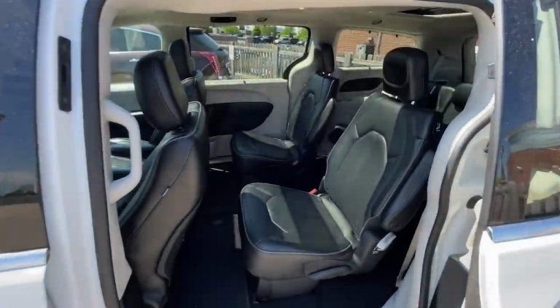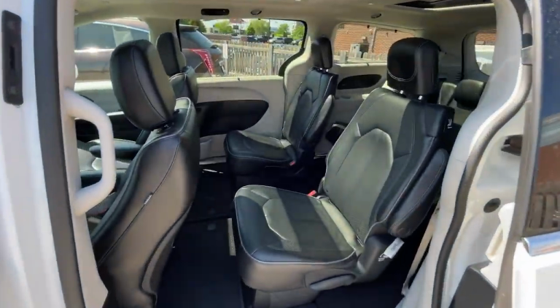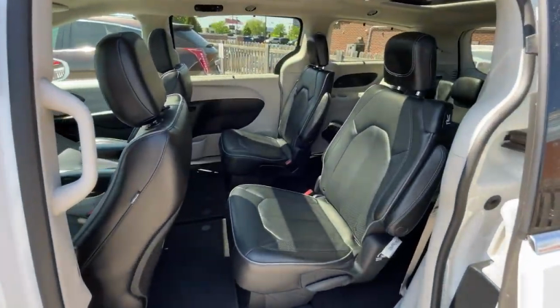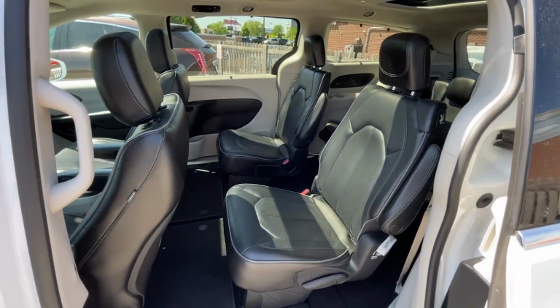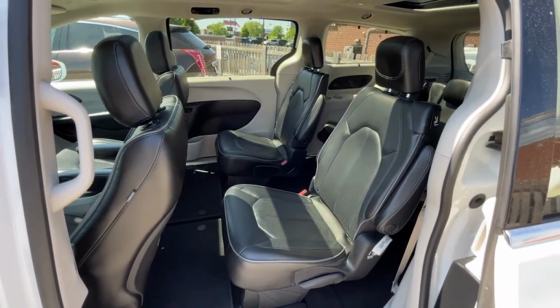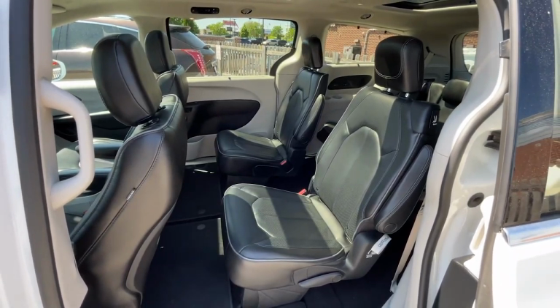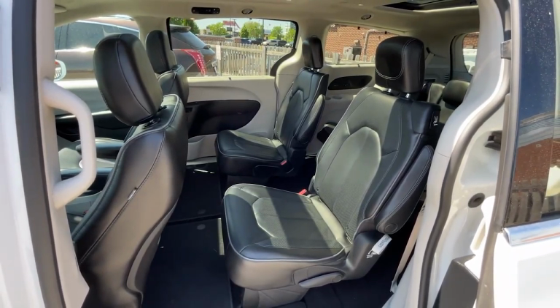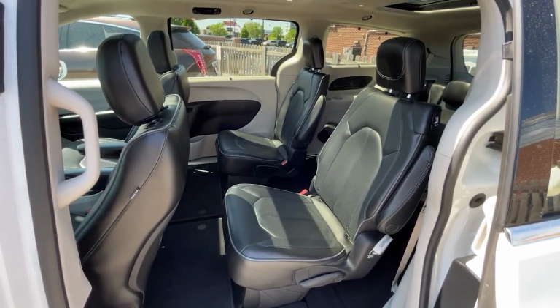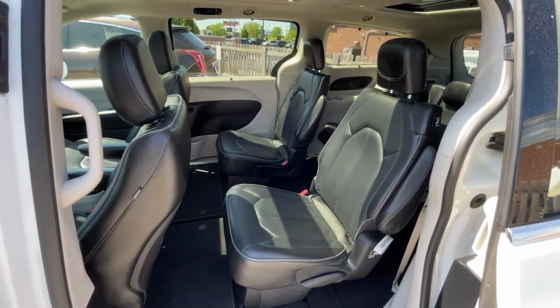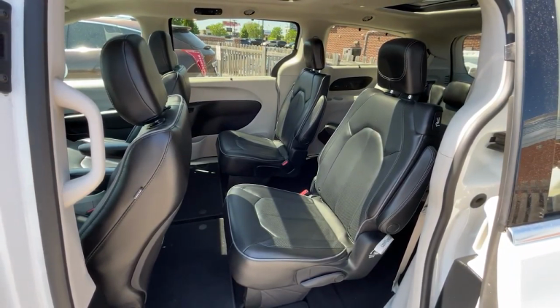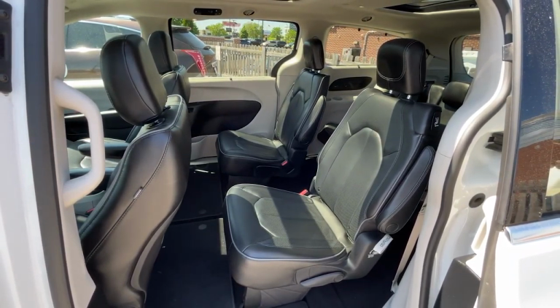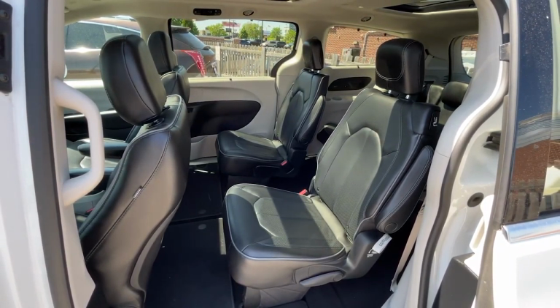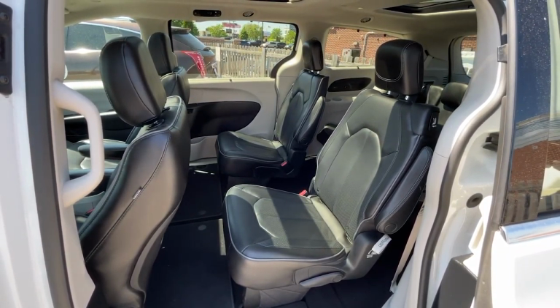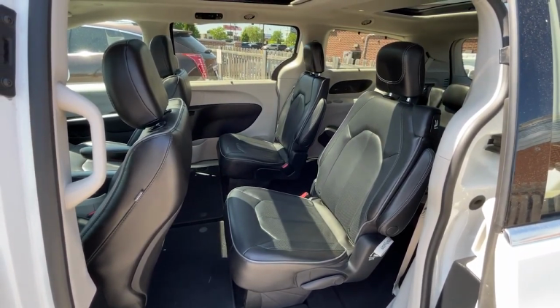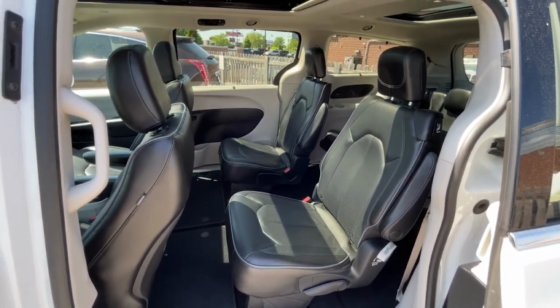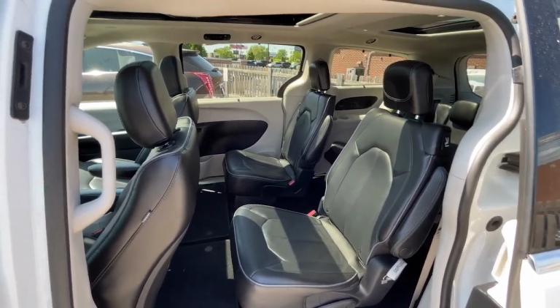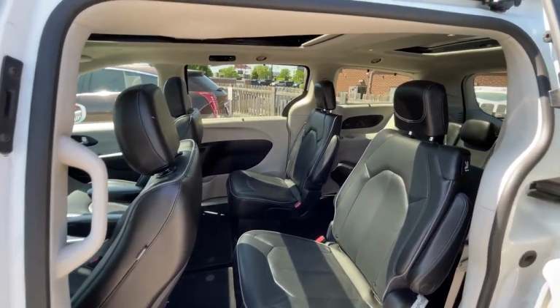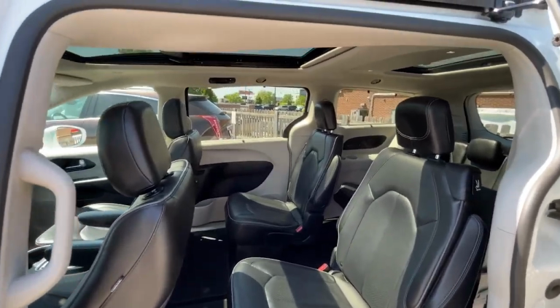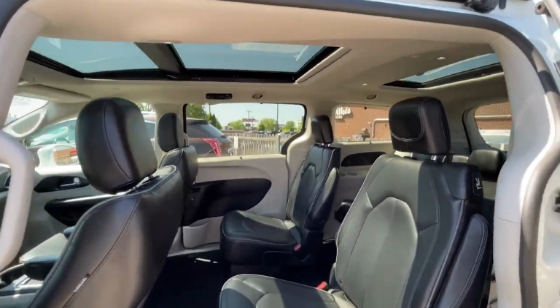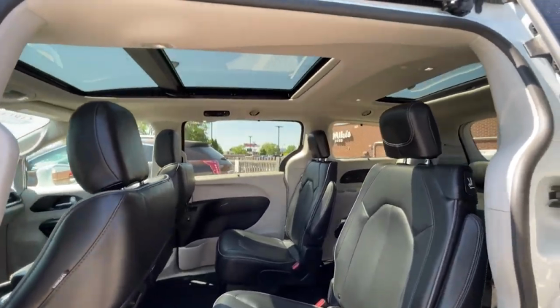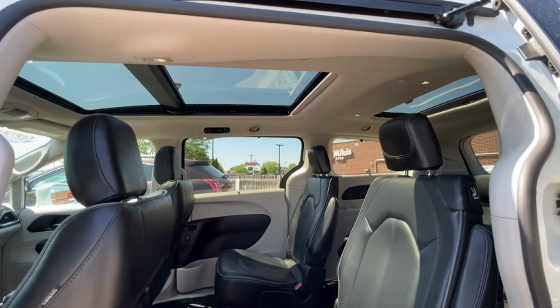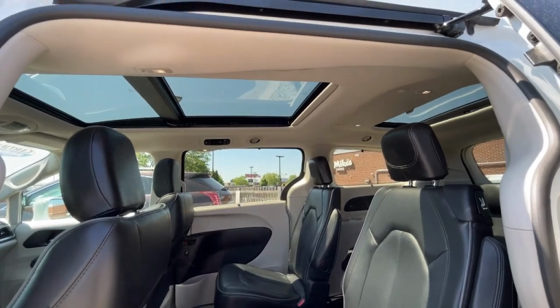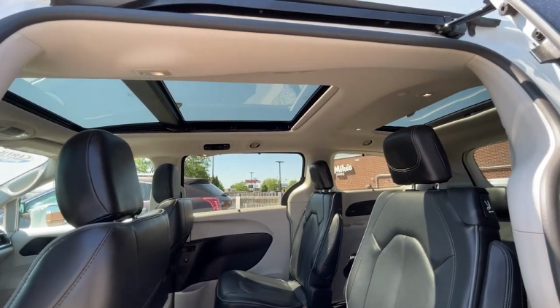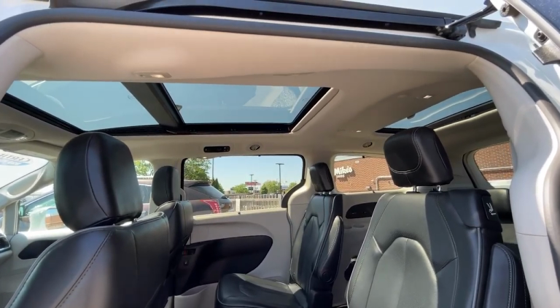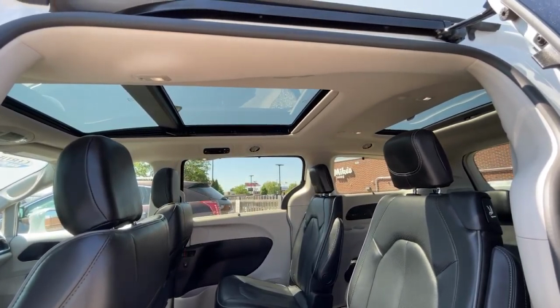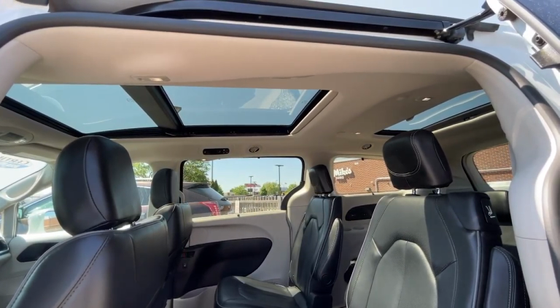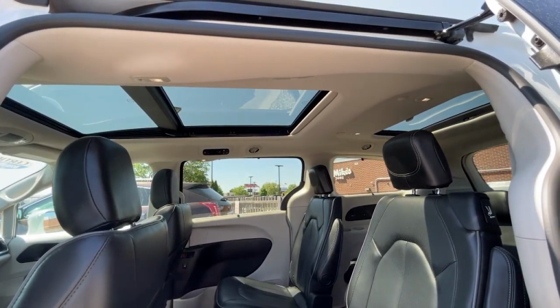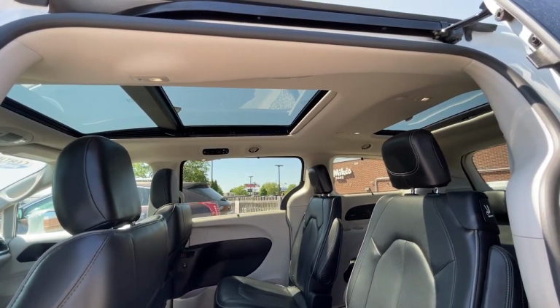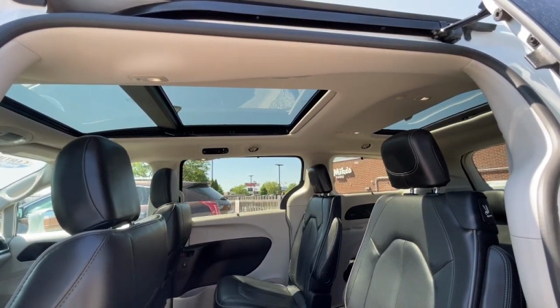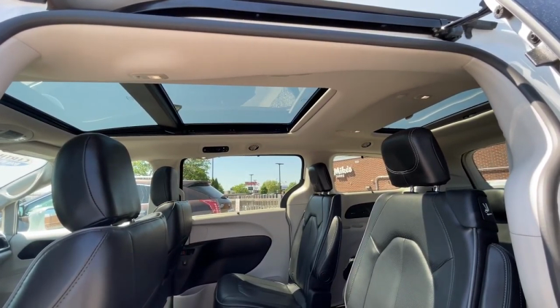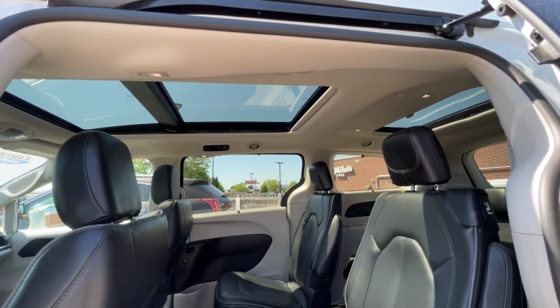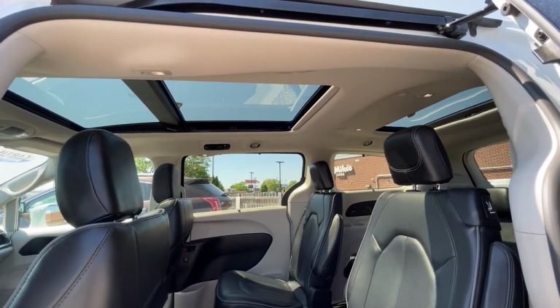Once you're inside, you're going to notice leather trim bucket seats for the second row as well, which are also heated. If you look up, you're going to see a tri-pane panoramic sunroof with power sunshades.